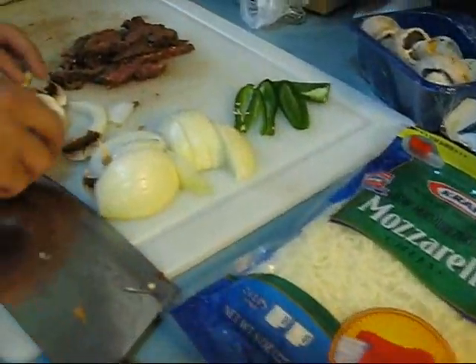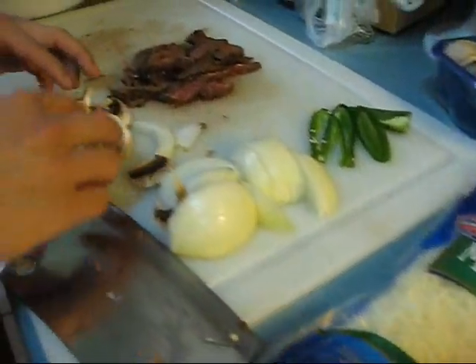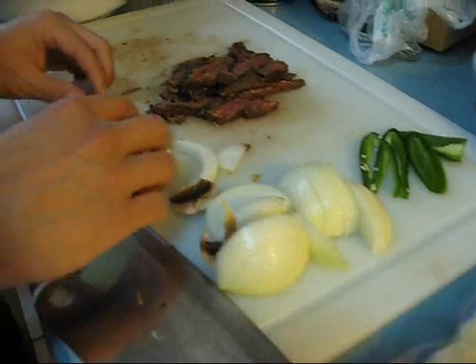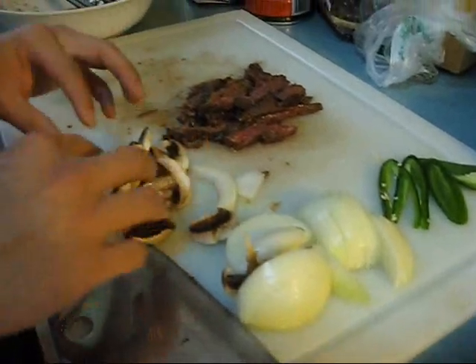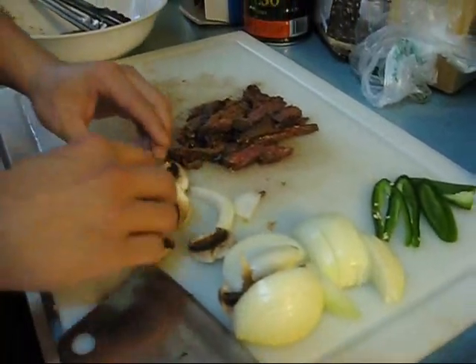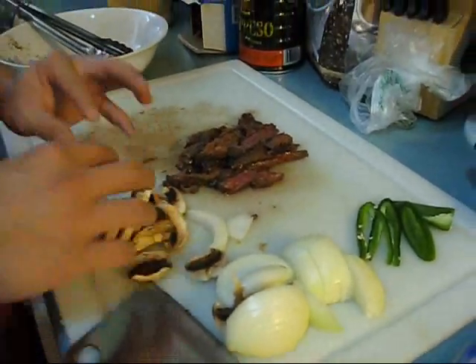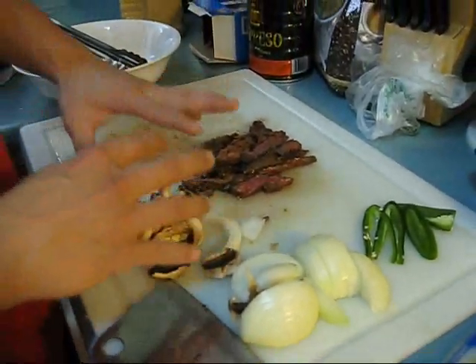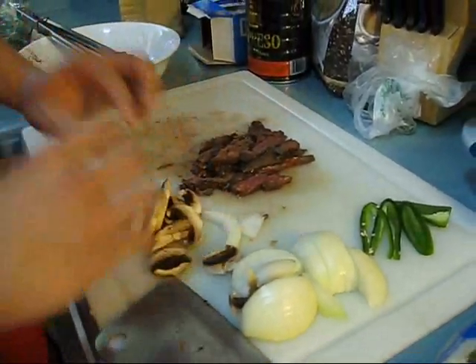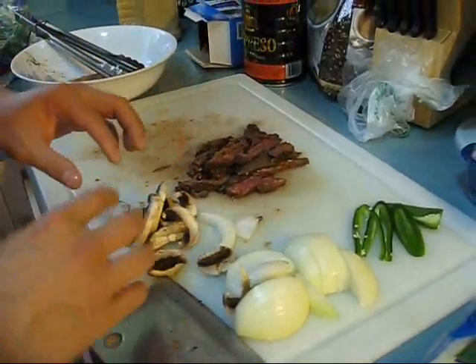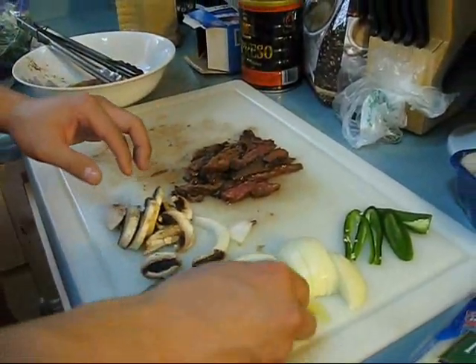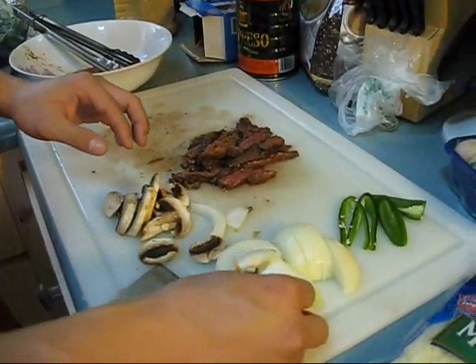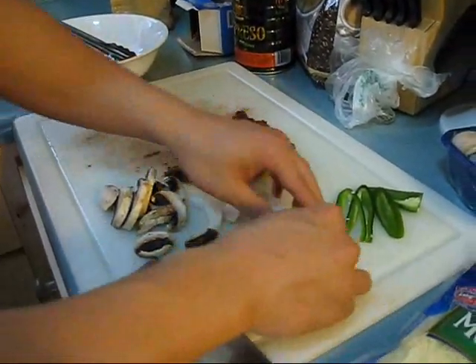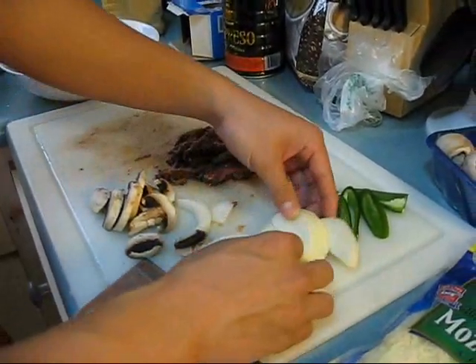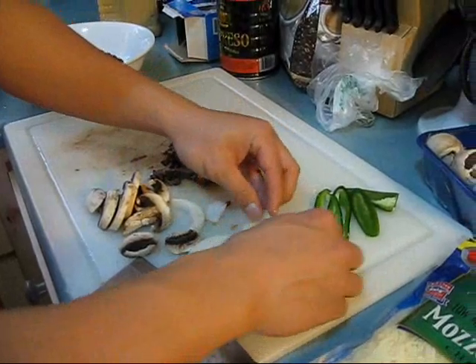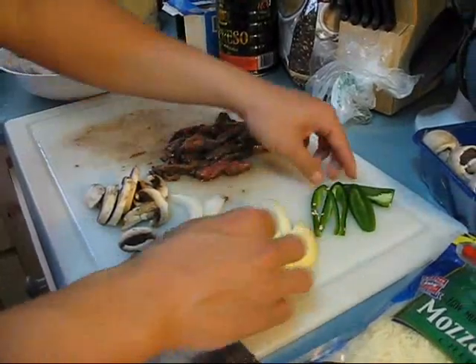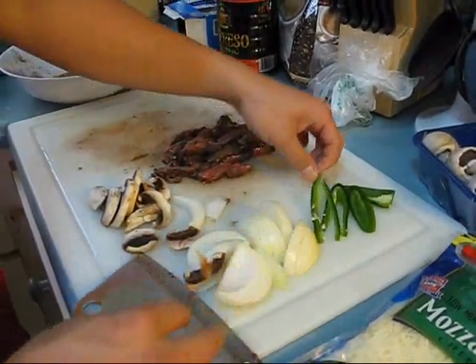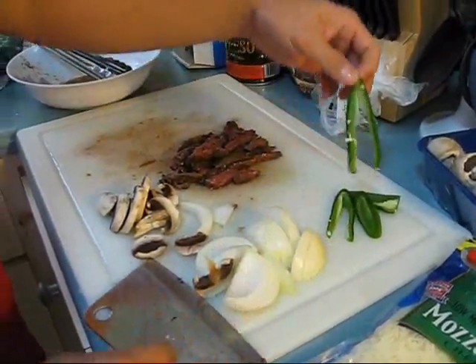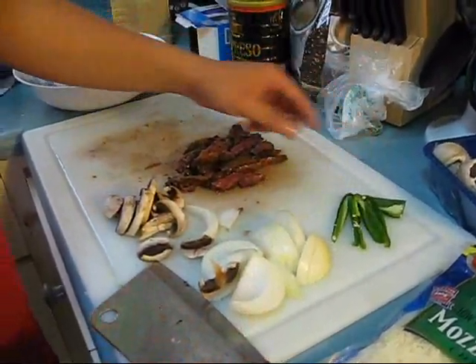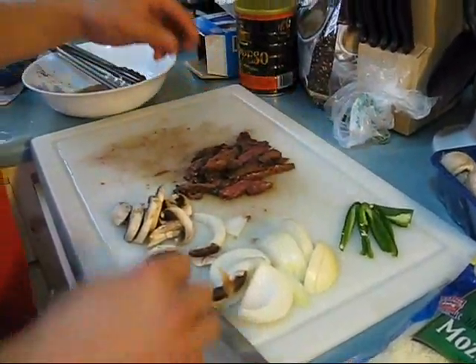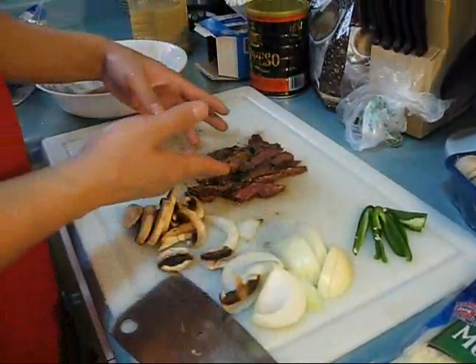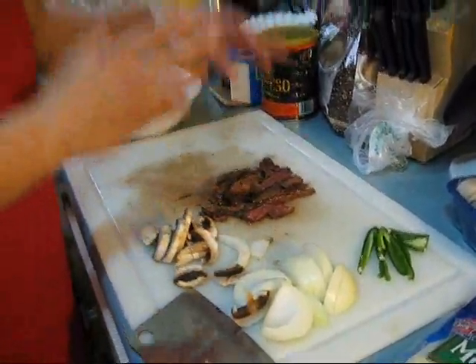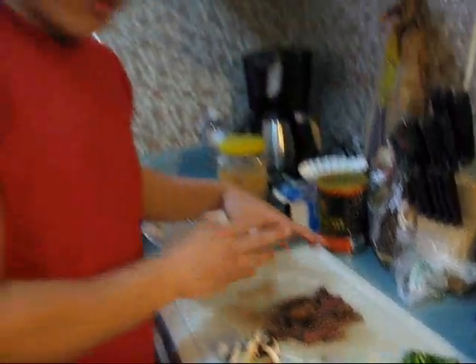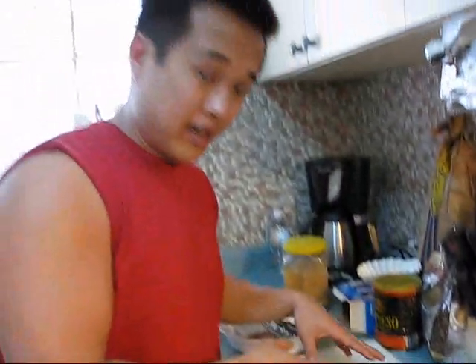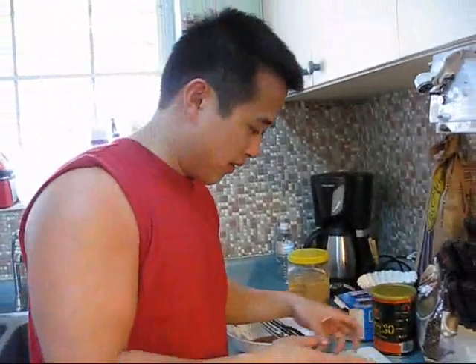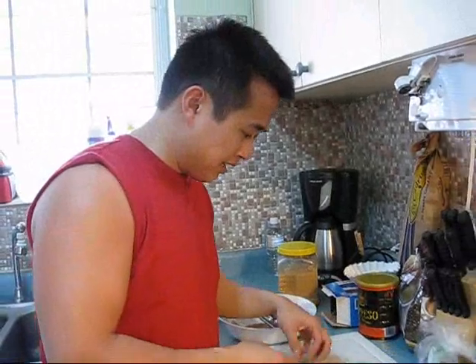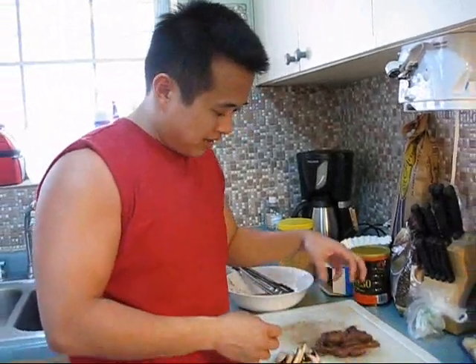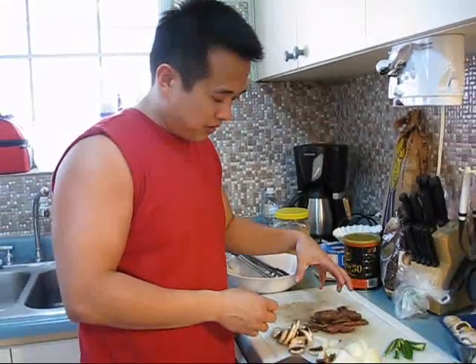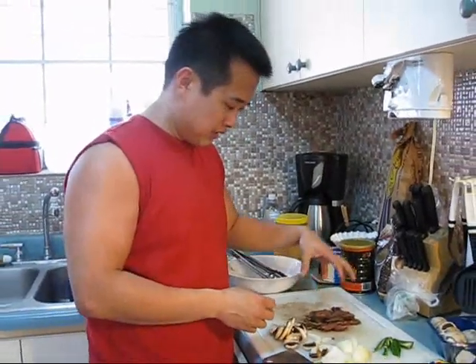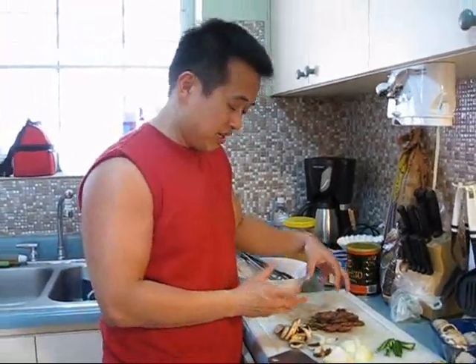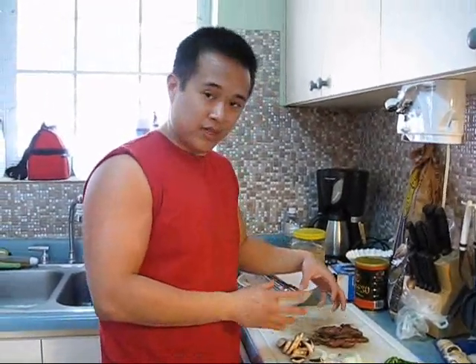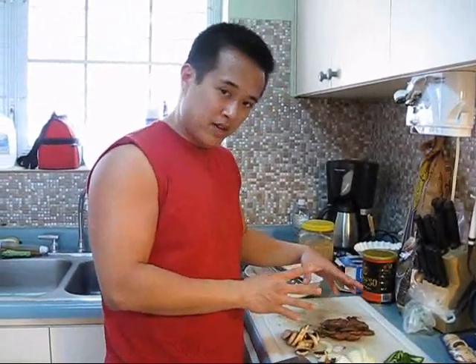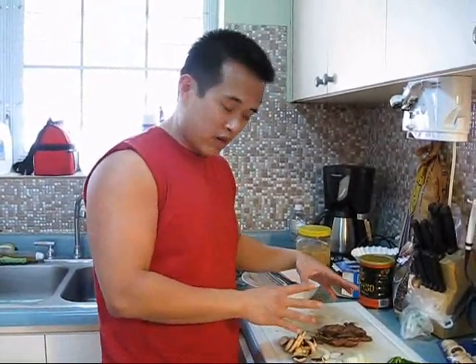We got mushrooms — this is new because Cindy wanted mushrooms, so we're doing mushrooms. We got some onions, some thick slices of onion. We got some jalapeño without the seed, and churrasco, which I grilled already, as you've probably seen. Not completely cooked — medium, kind of medium well.